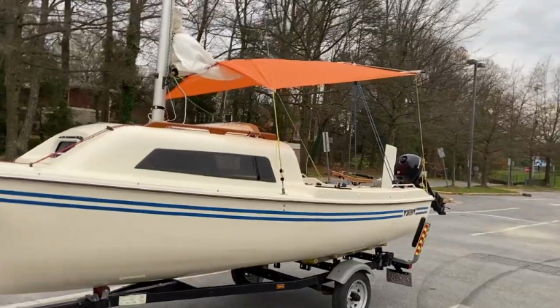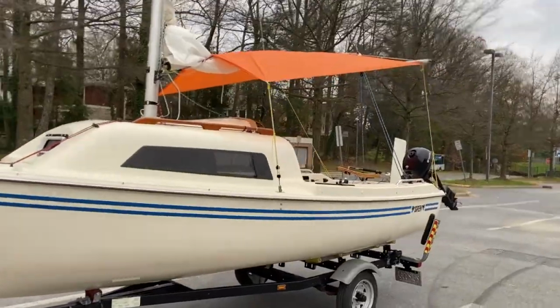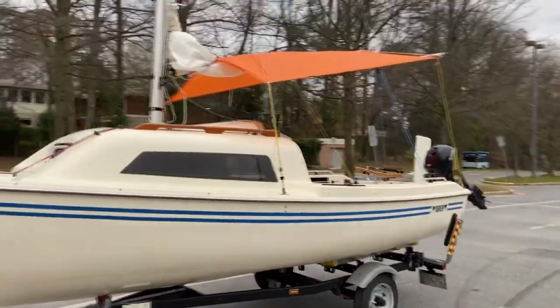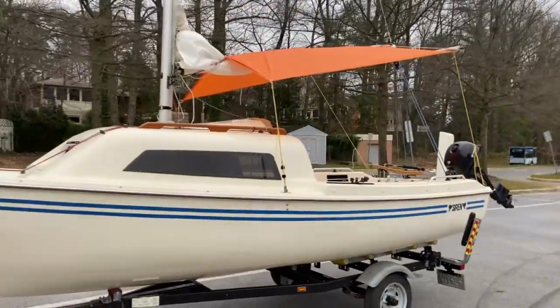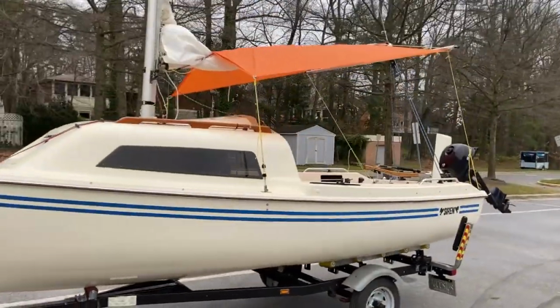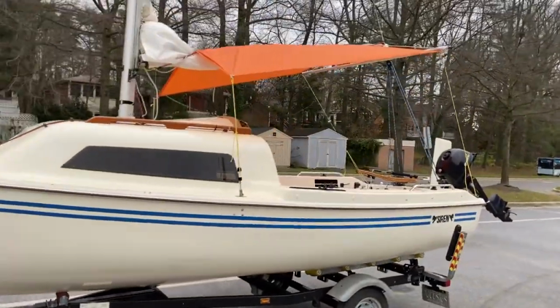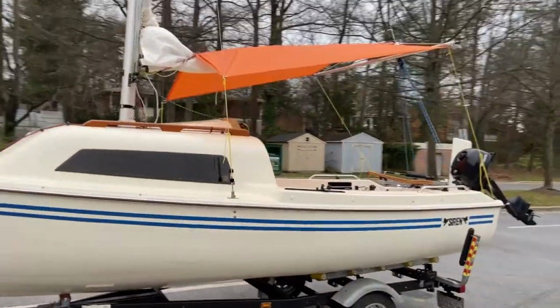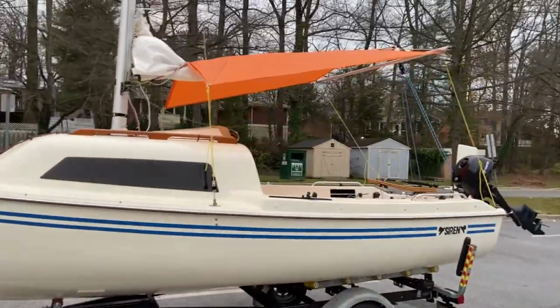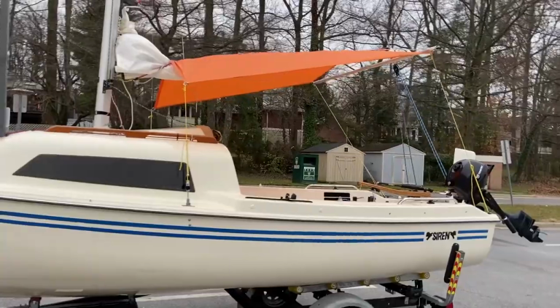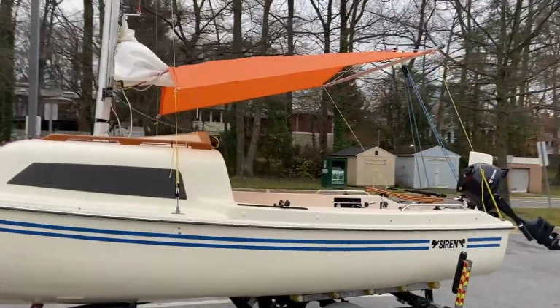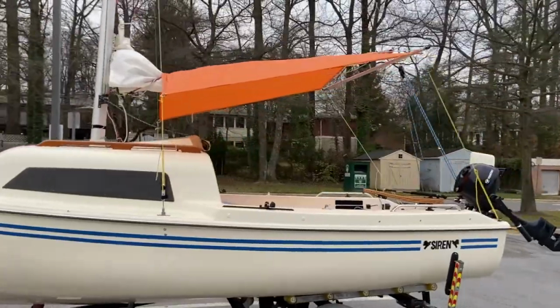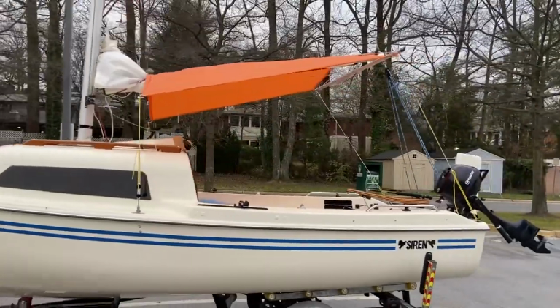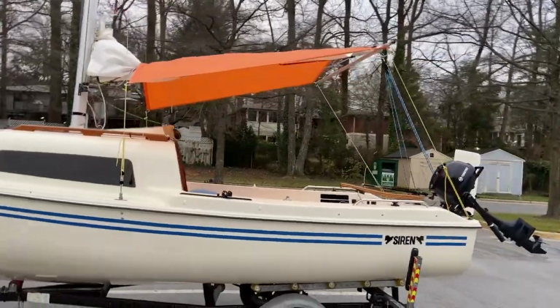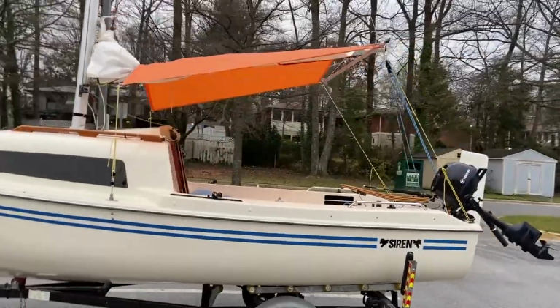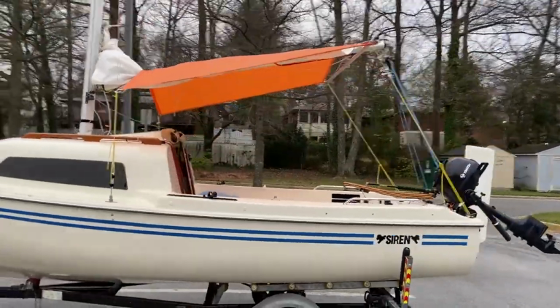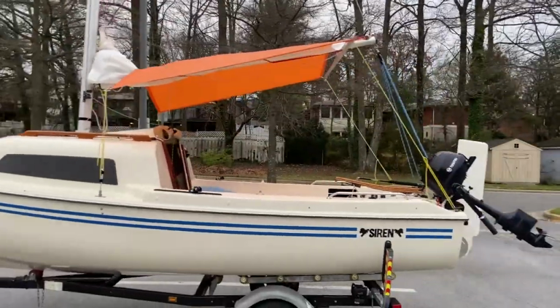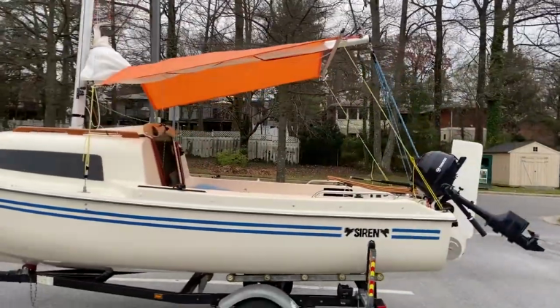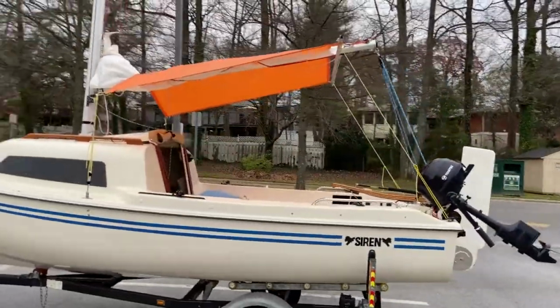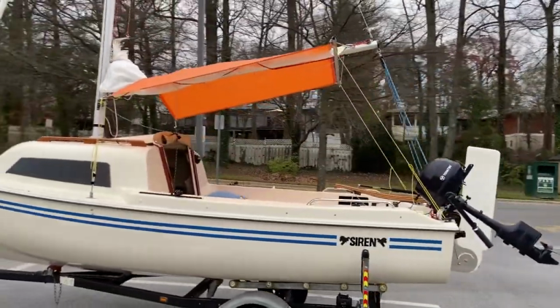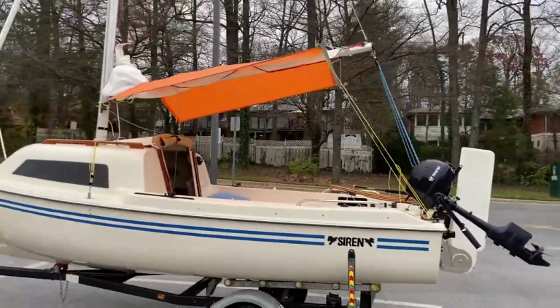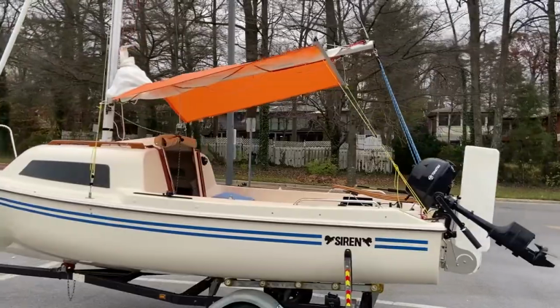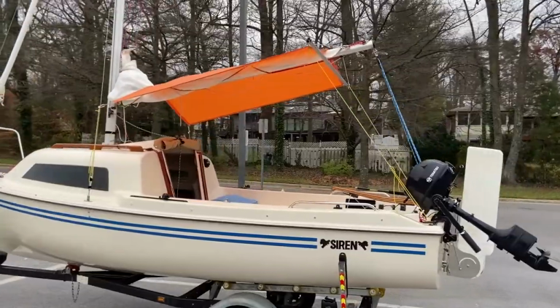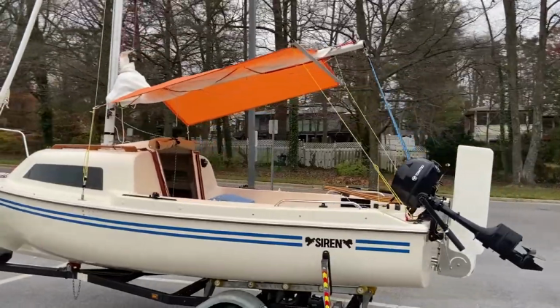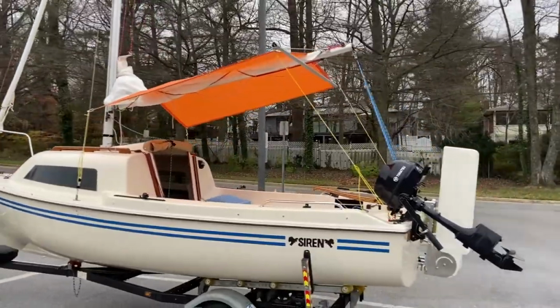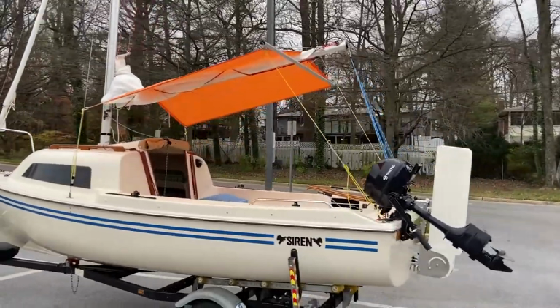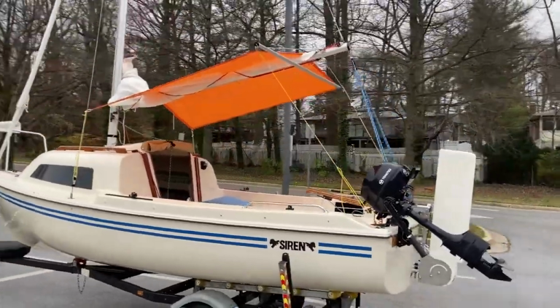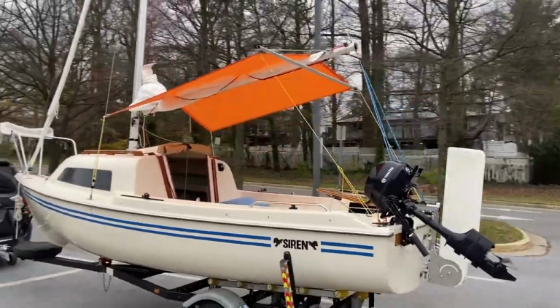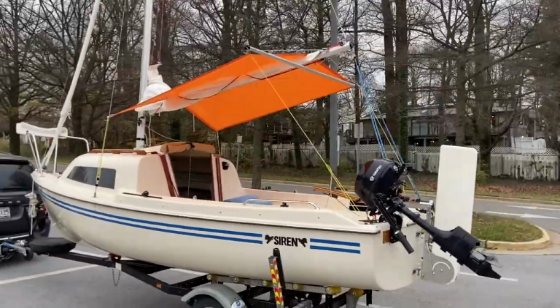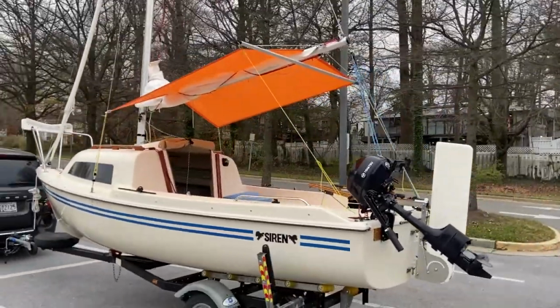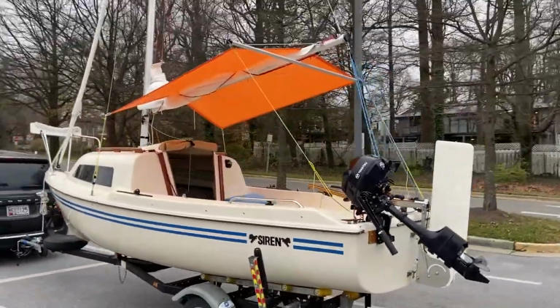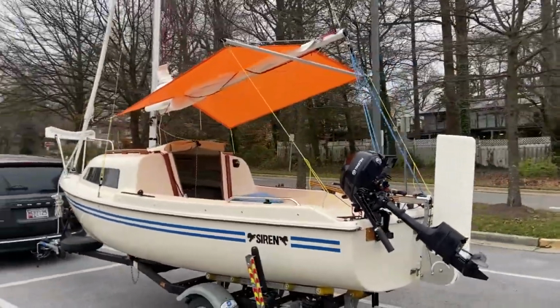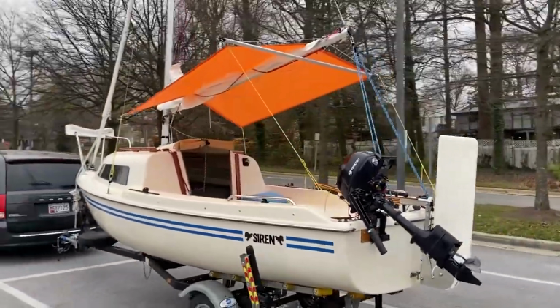So here is my first attempt at making a sunshade for the siren. I do have a small bimini but I wanted something I can fly a little higher so you have more comfort in the cockpit.